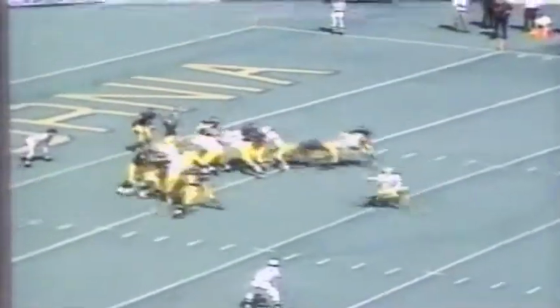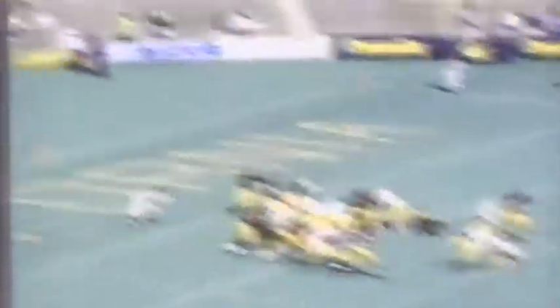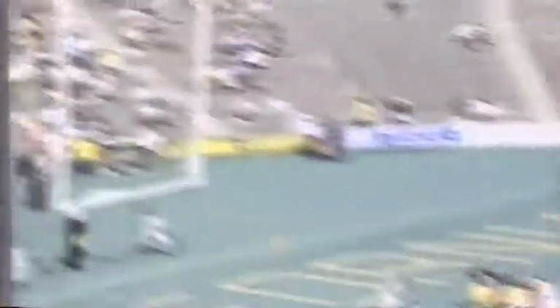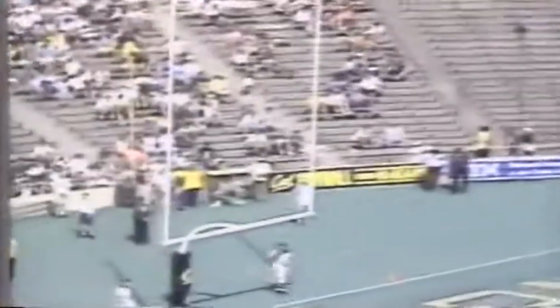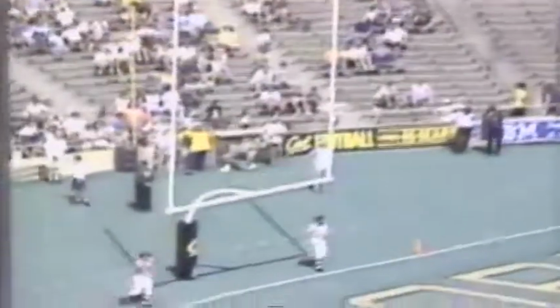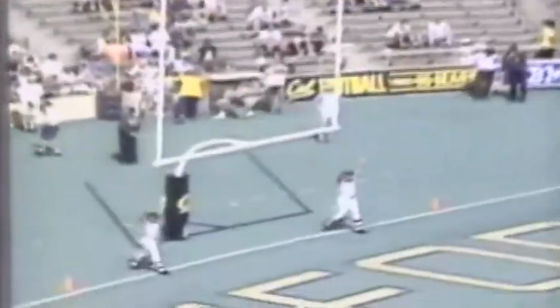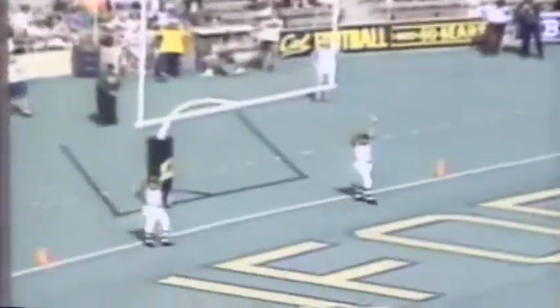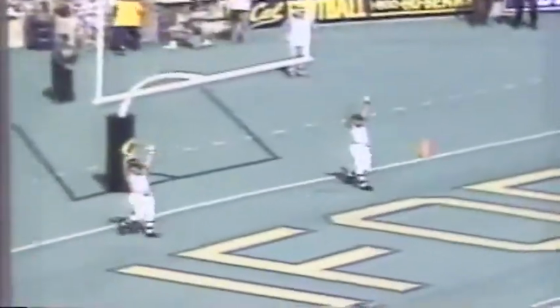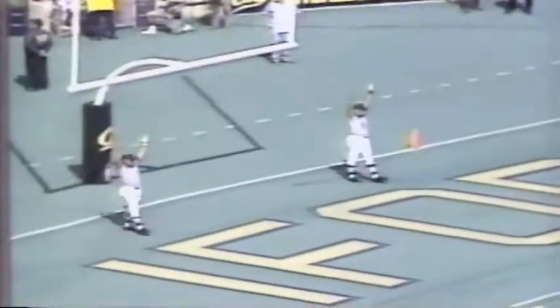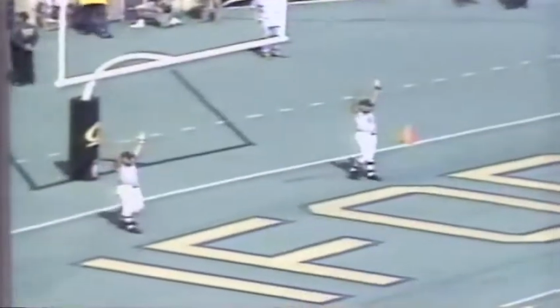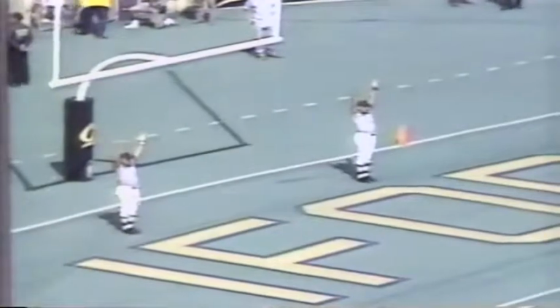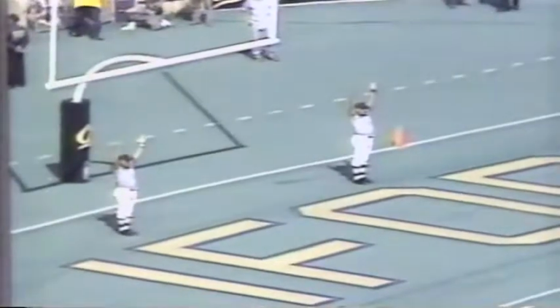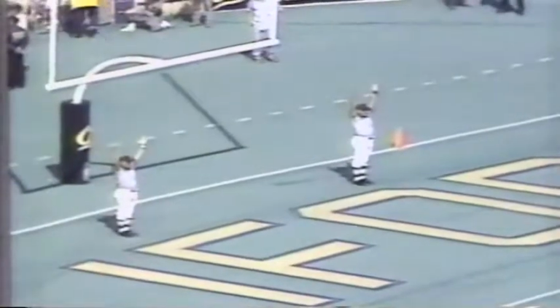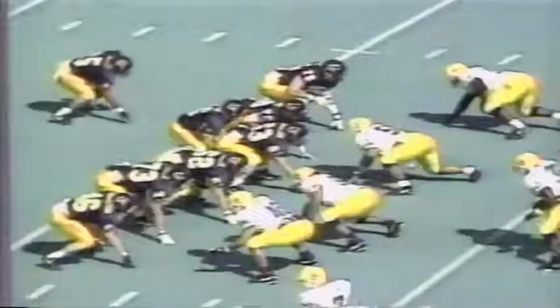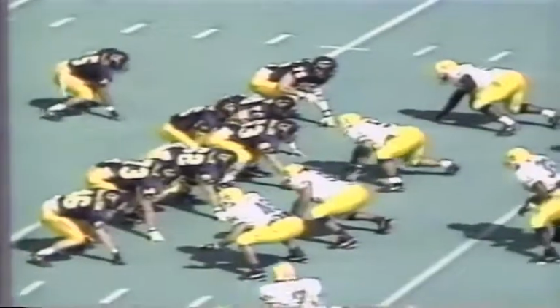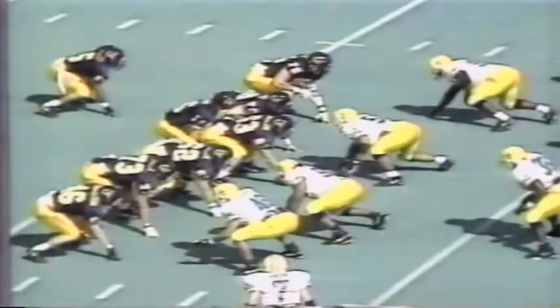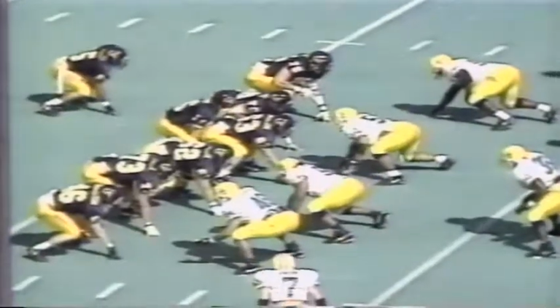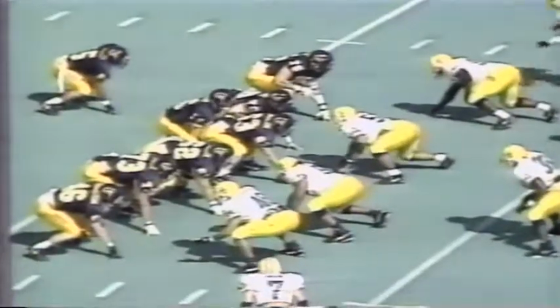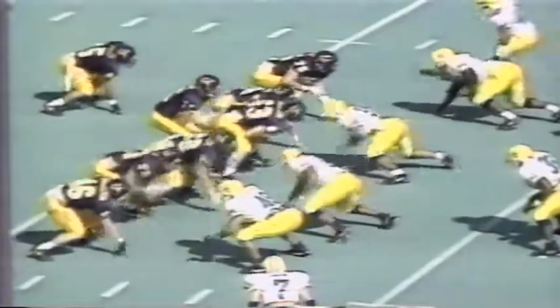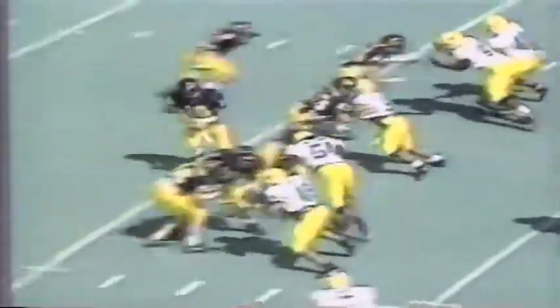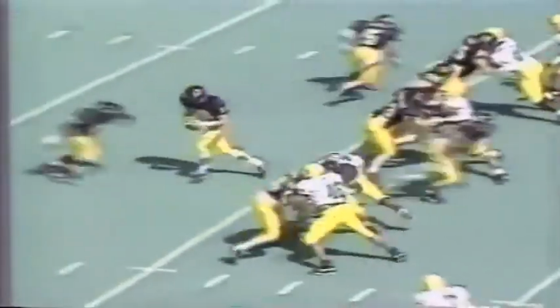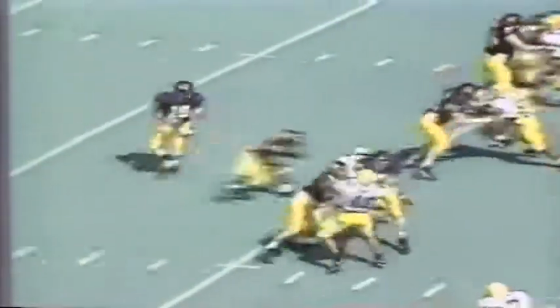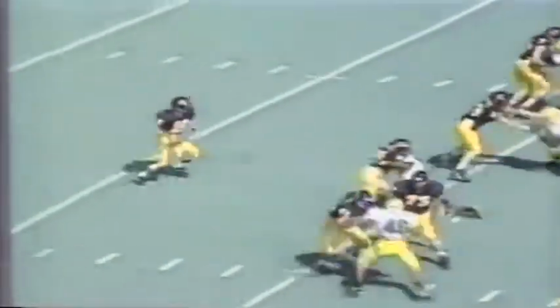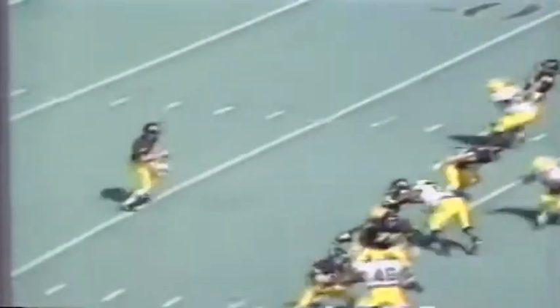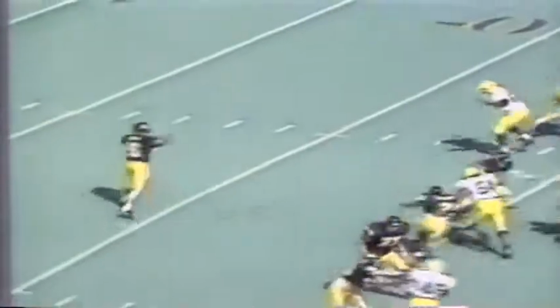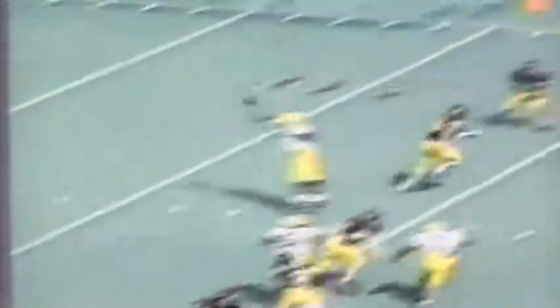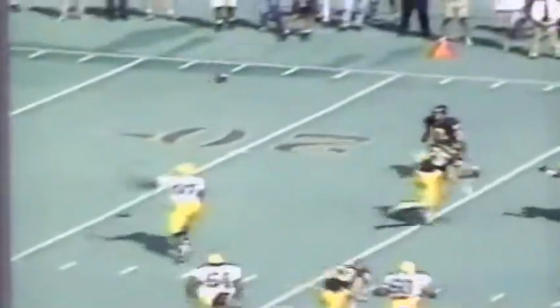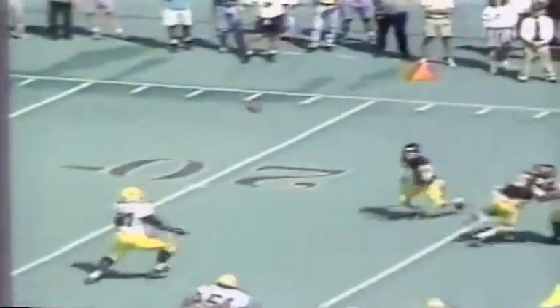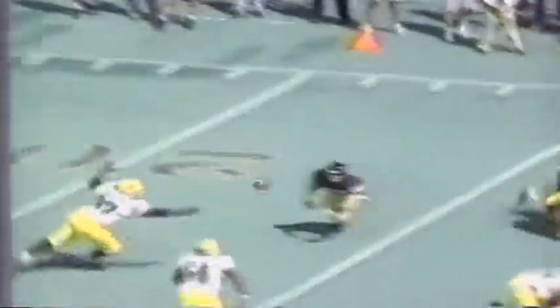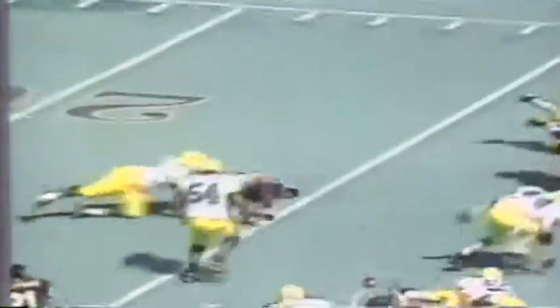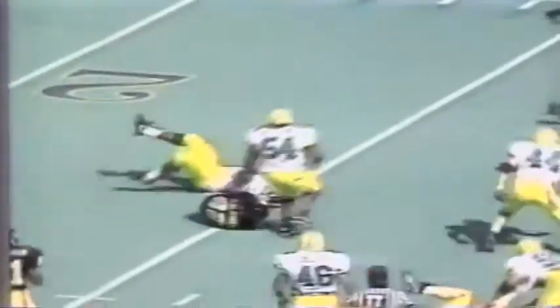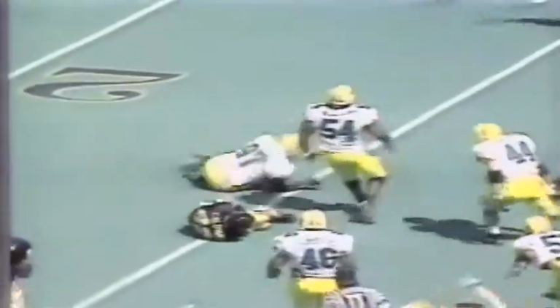Thompson tacks on the 14th point of the game. Oregon in good shape early, and it will get even better. Barr to pass on a first down play after the kickoff — Banderson almost had an interception.